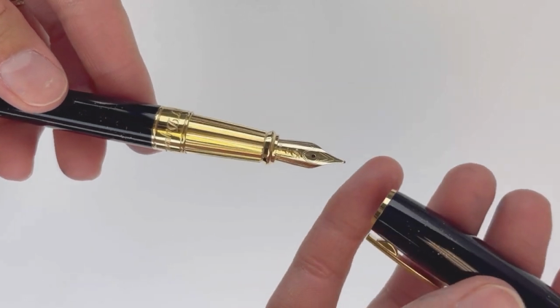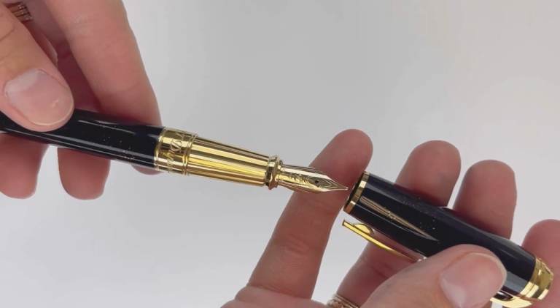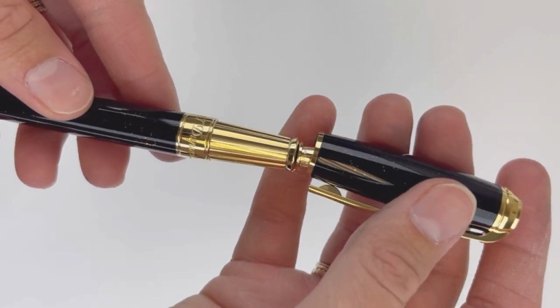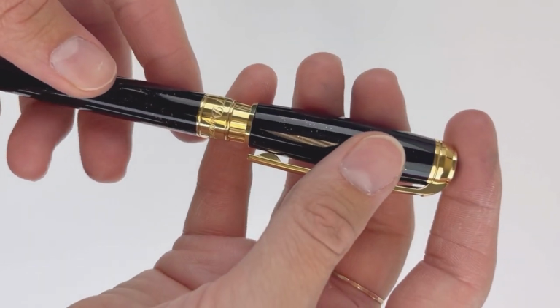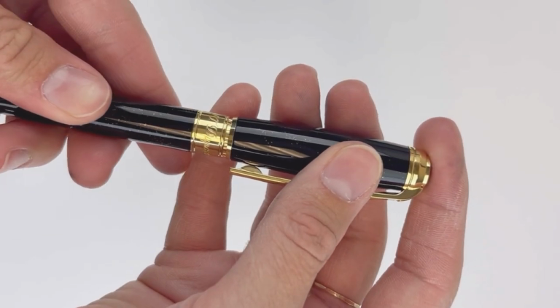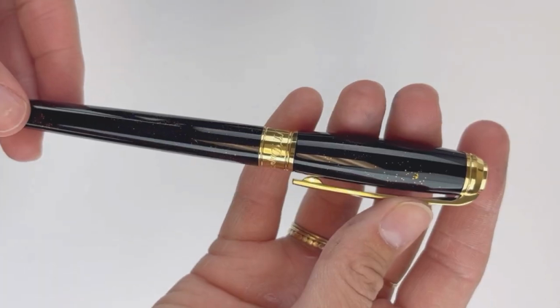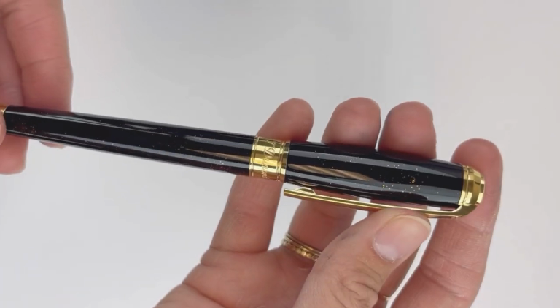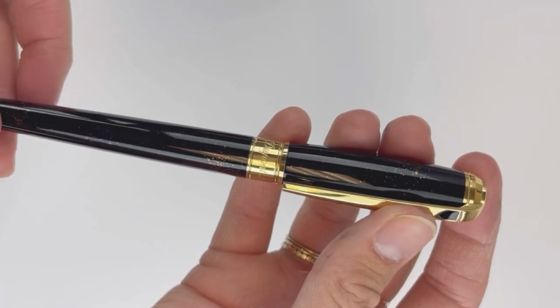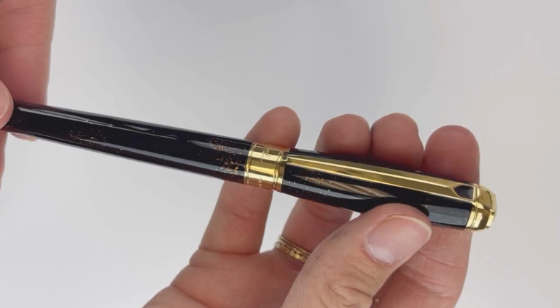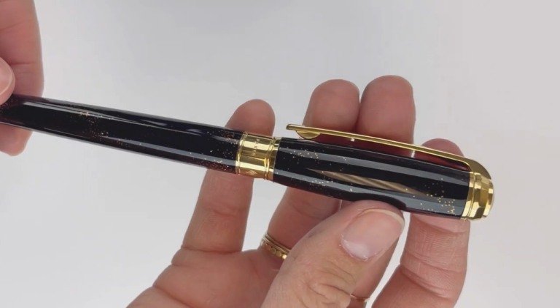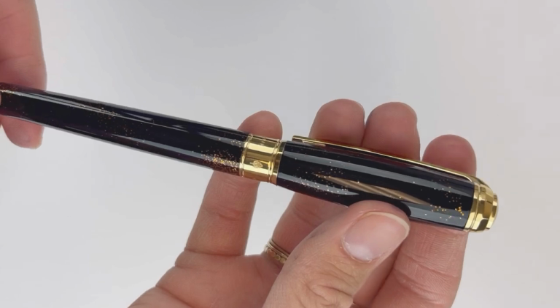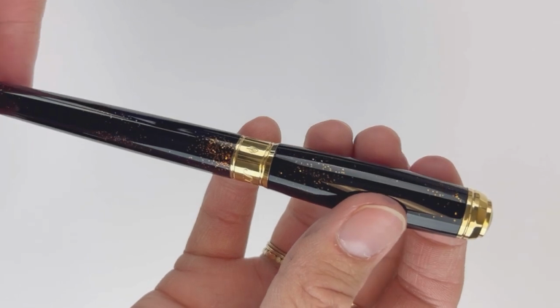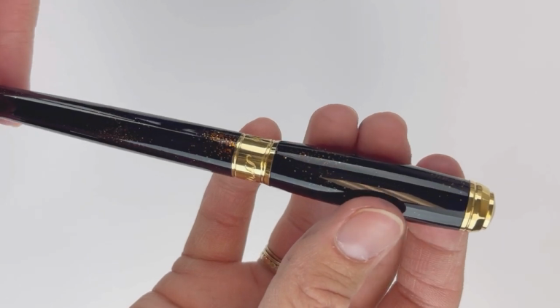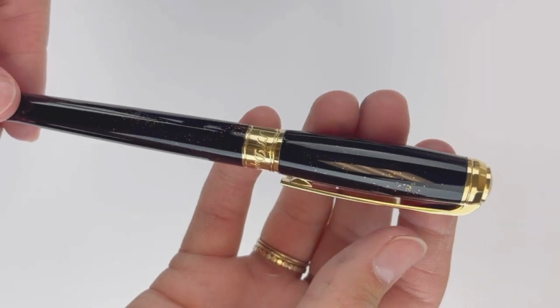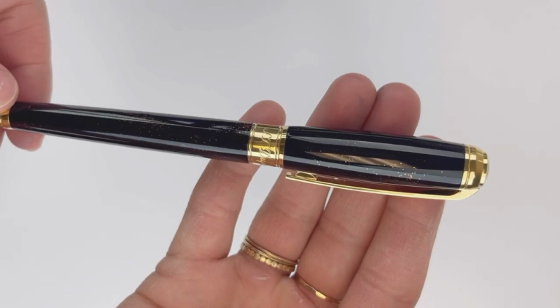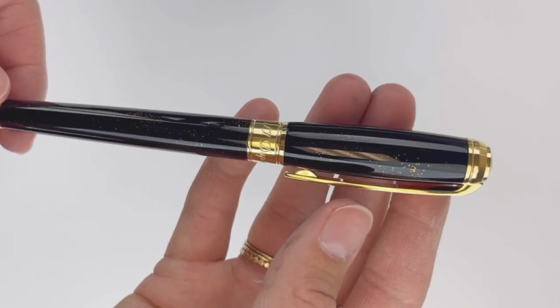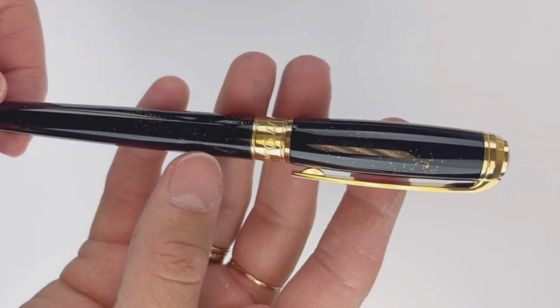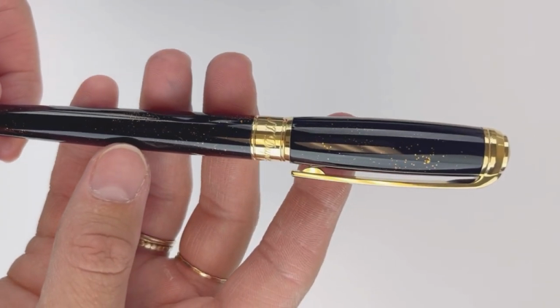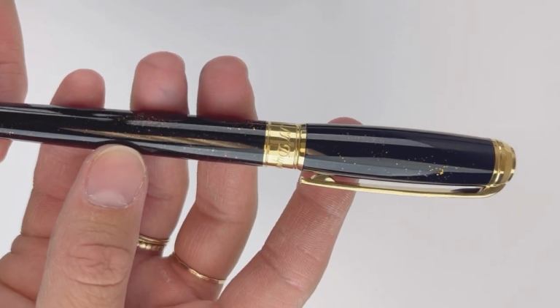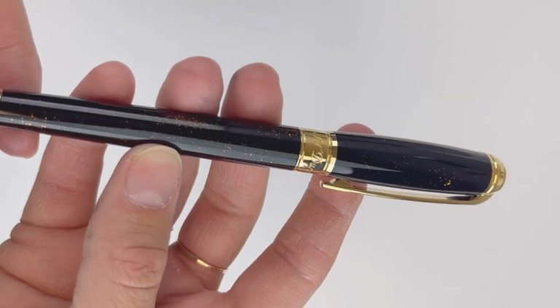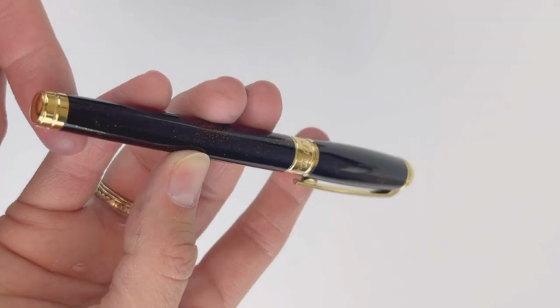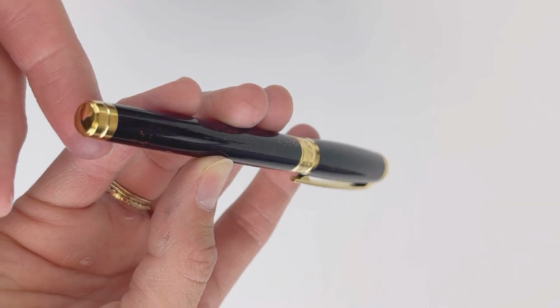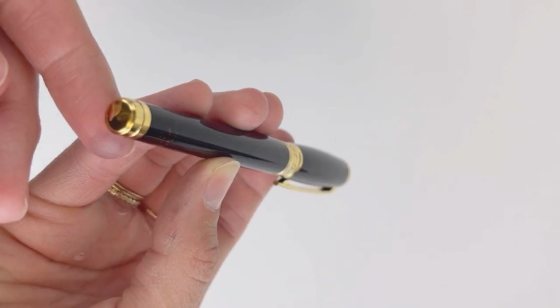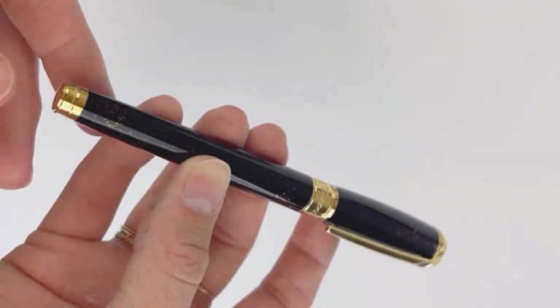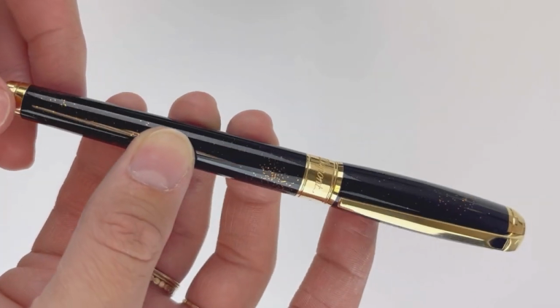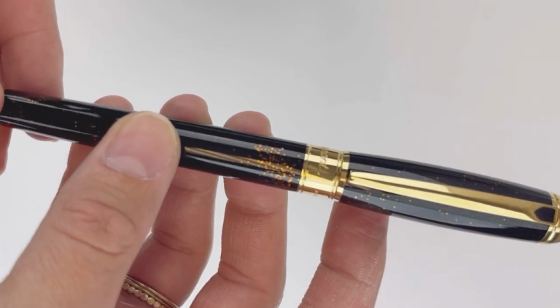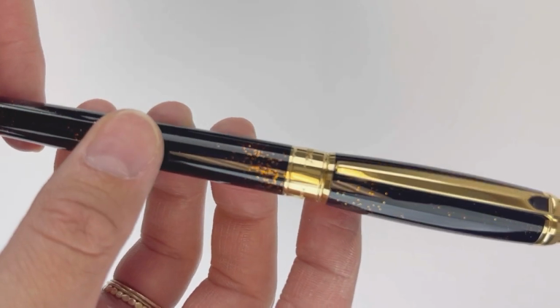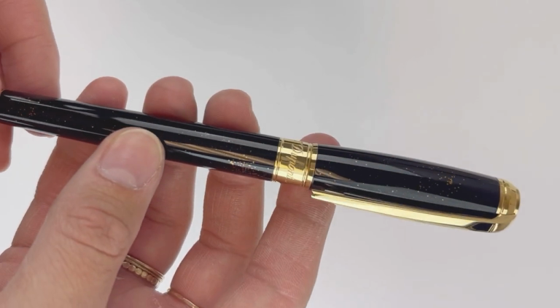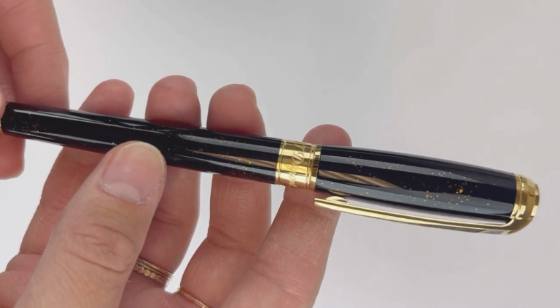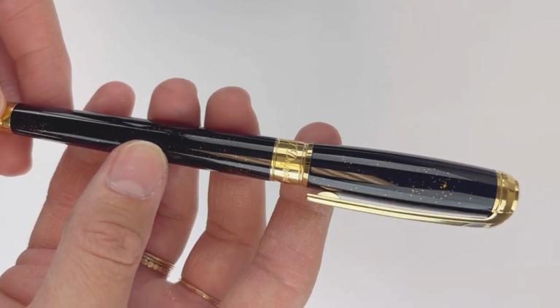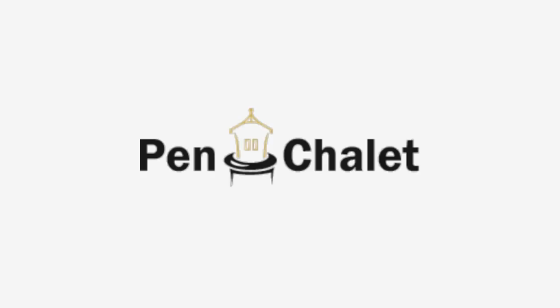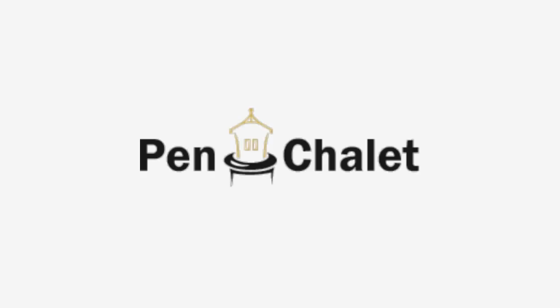Each pen is fitted with the S.T. DuPont 14 karat gold nib. This deep black lacquer is painted on in nine different layers and it's natural black lacquer, hand painted on the brass barrel and then embellished with a sprinkling of gold dust.